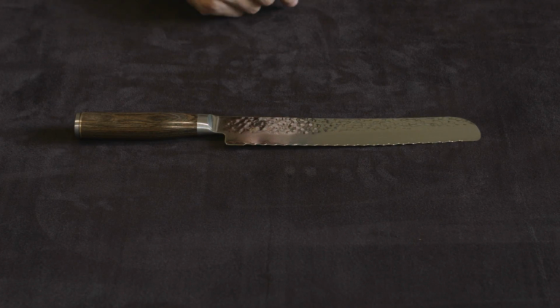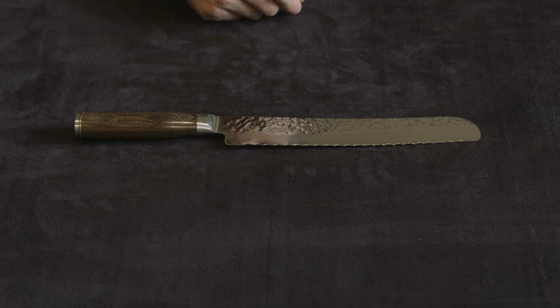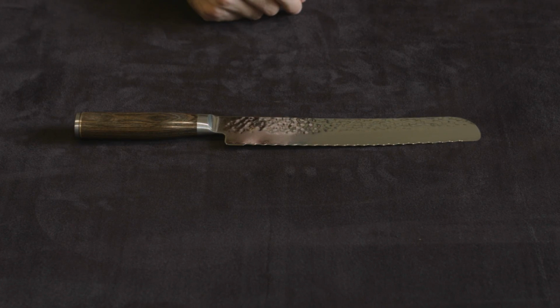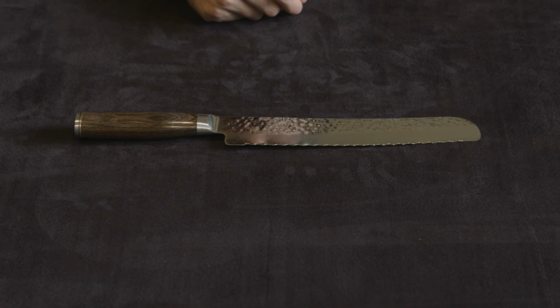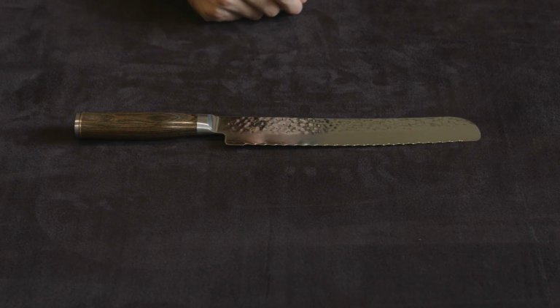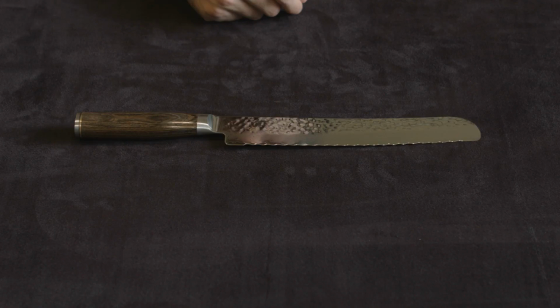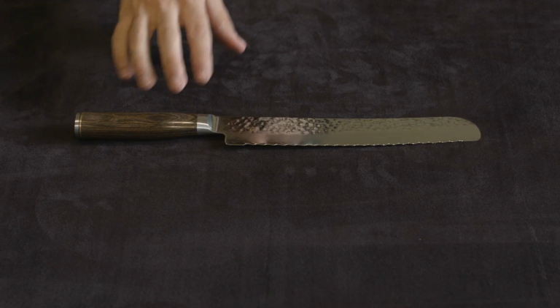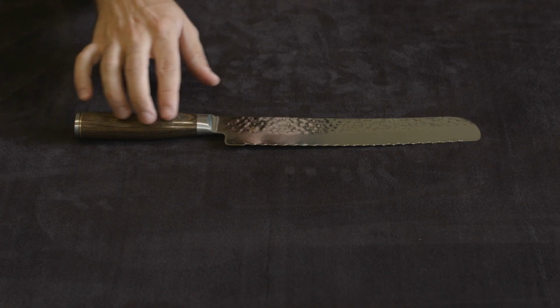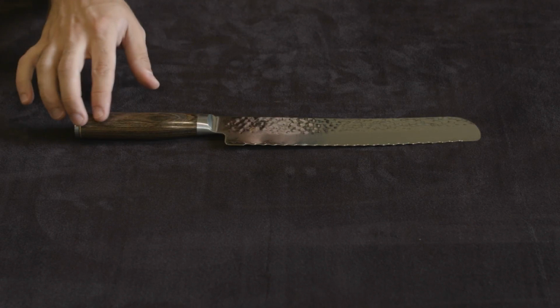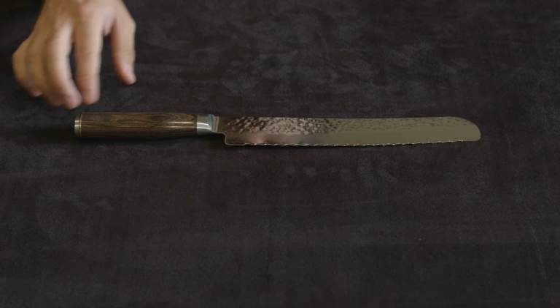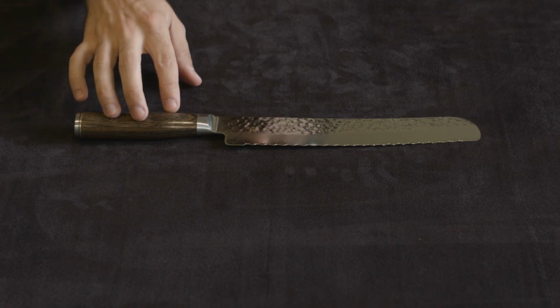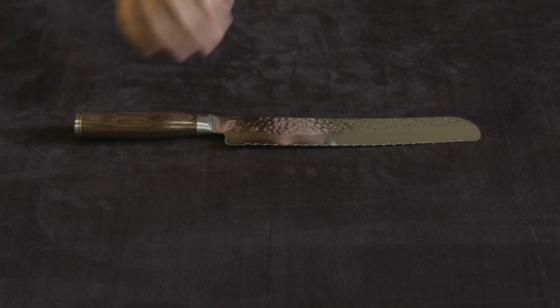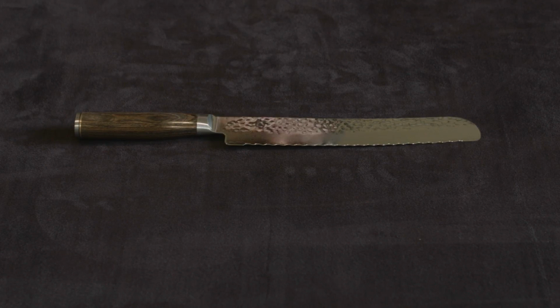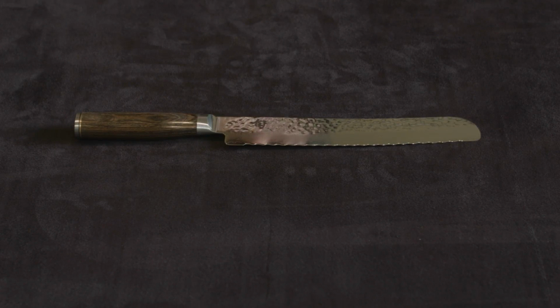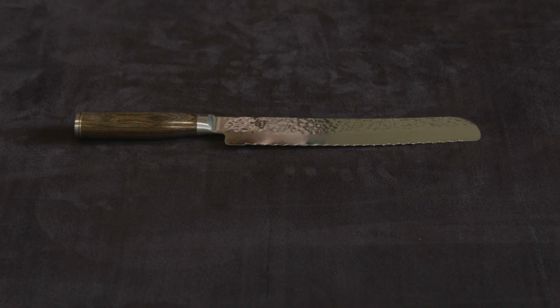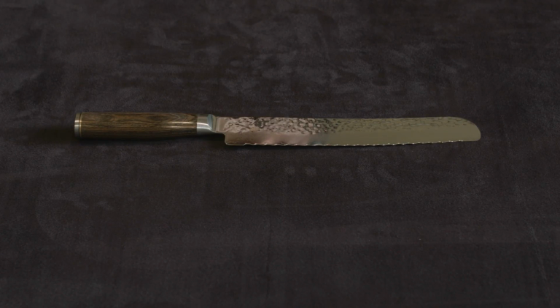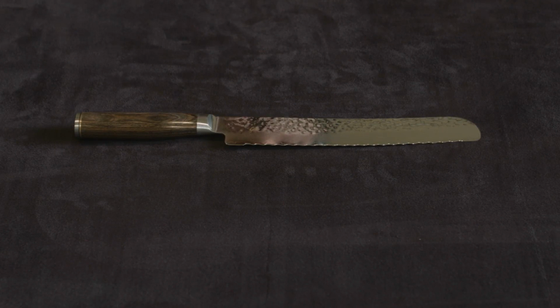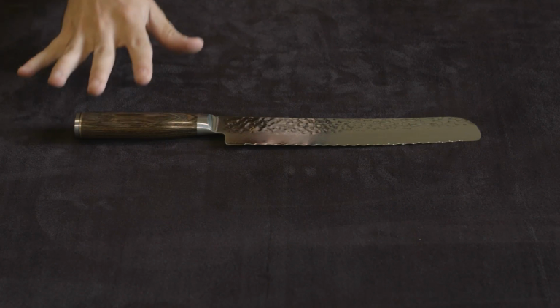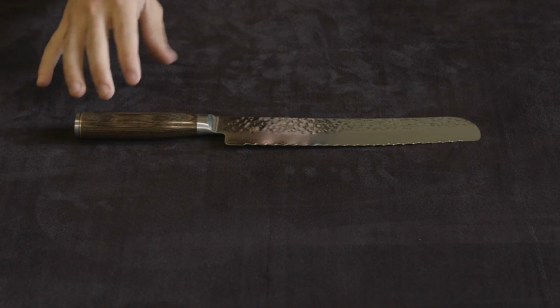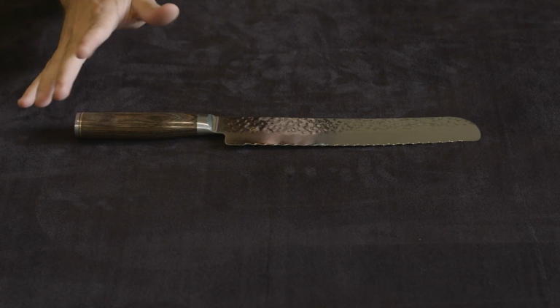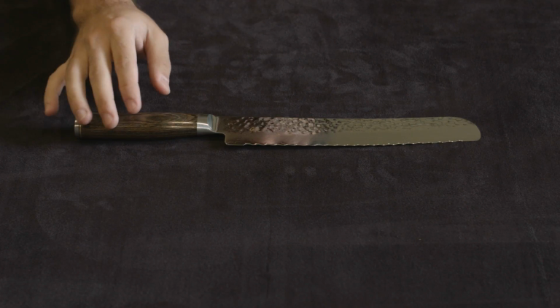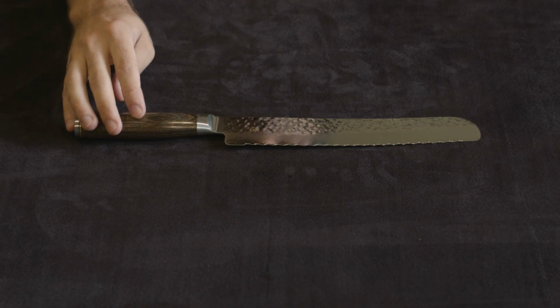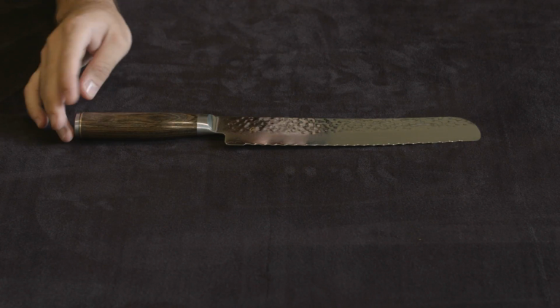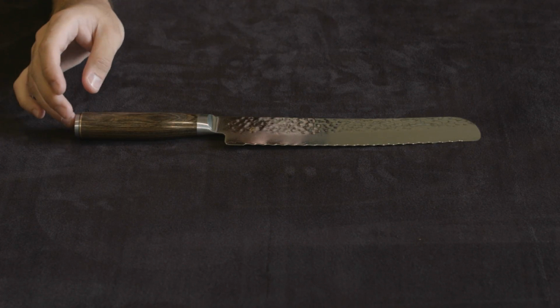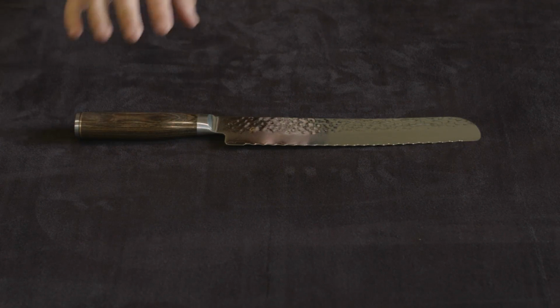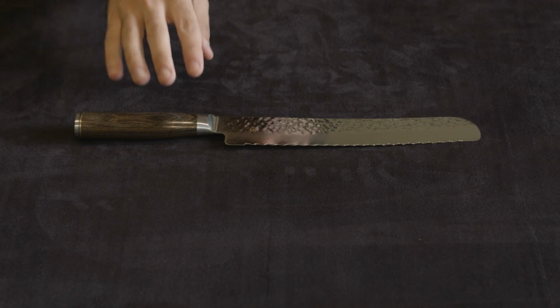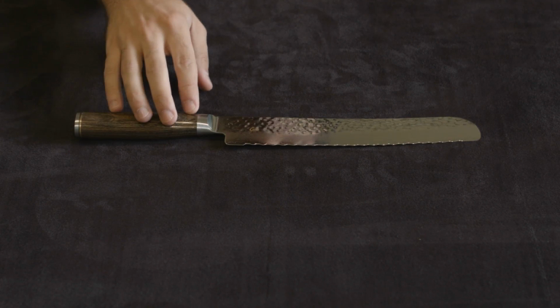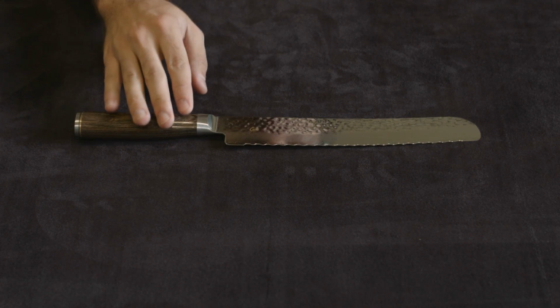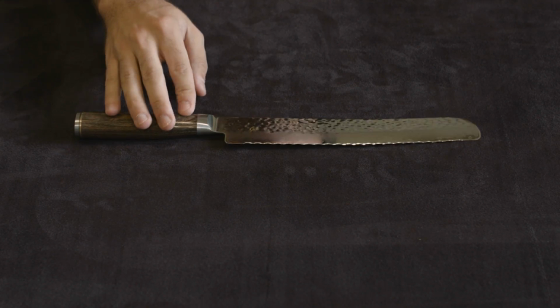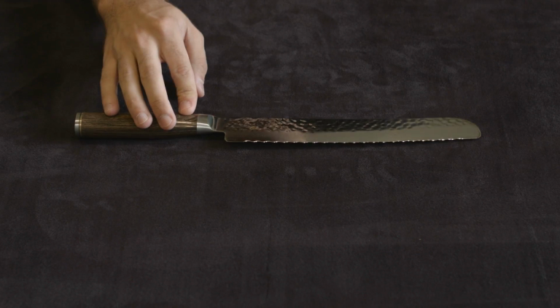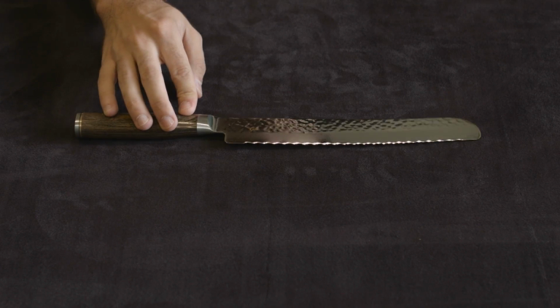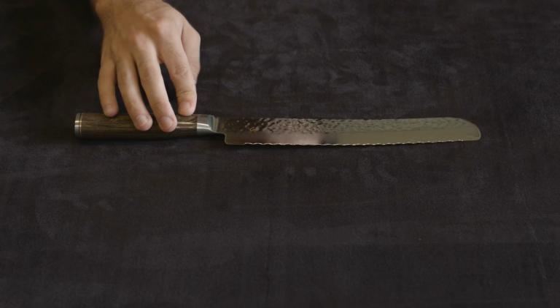Hey everybody, in this video I'm going to be showing you the Shun Premier line, which is the higher end line they have — the highest end besides their limited editions. Specifically, I'm going to be showing you the bread knife they have.